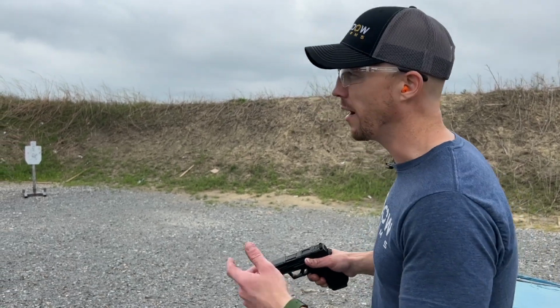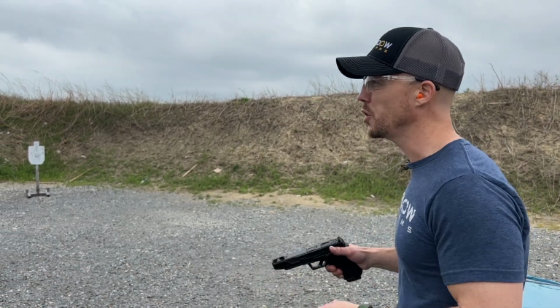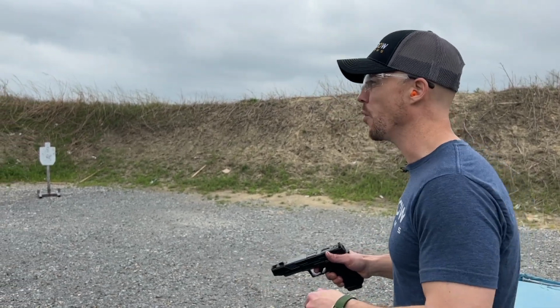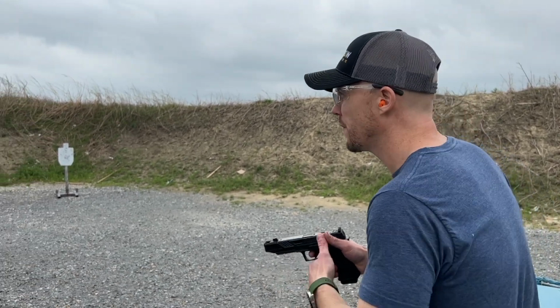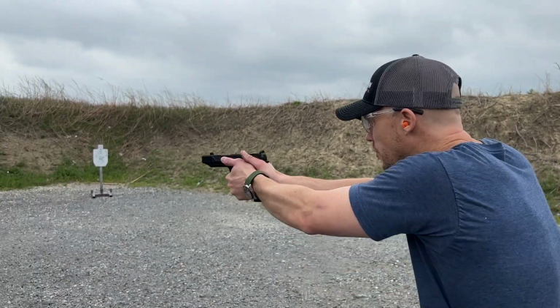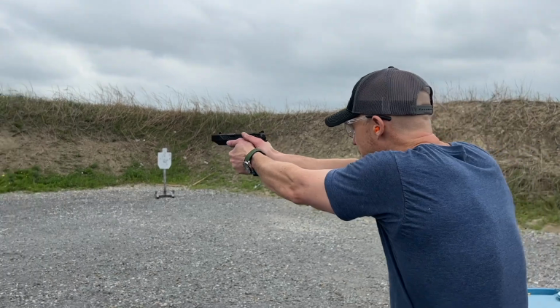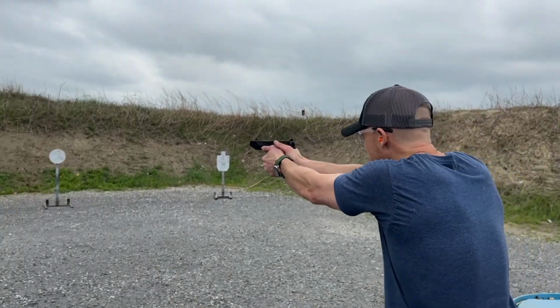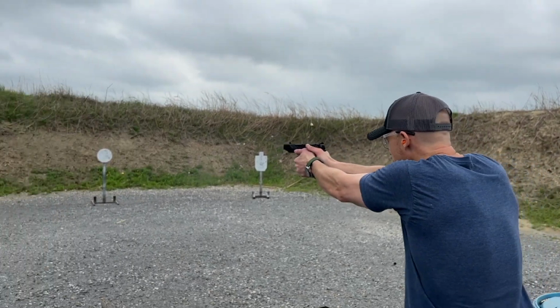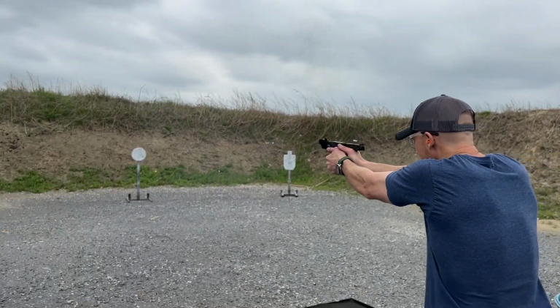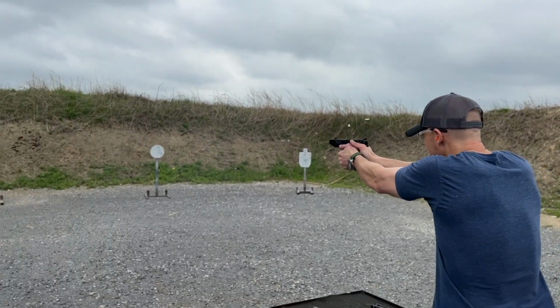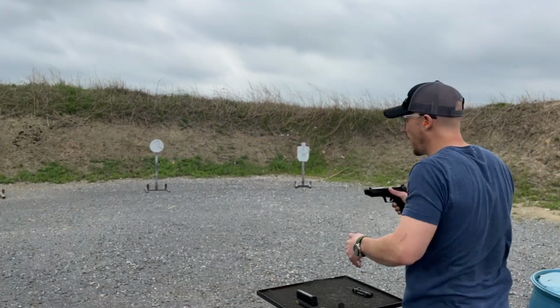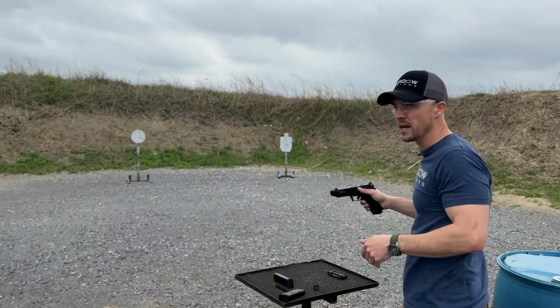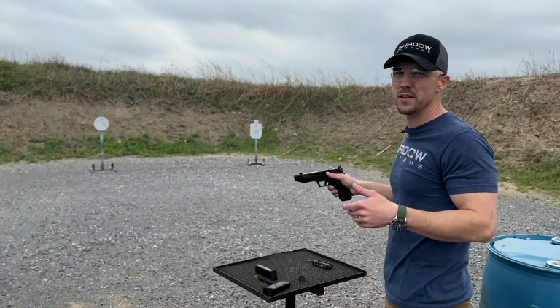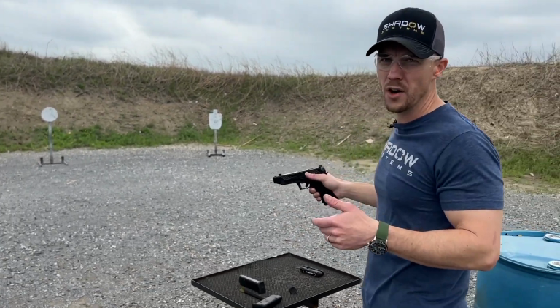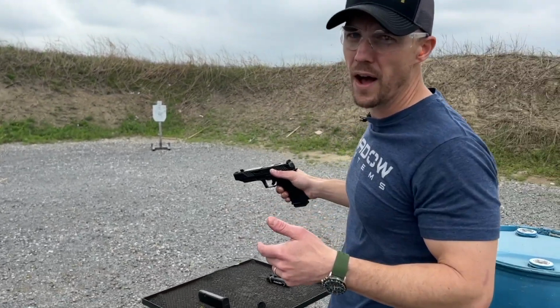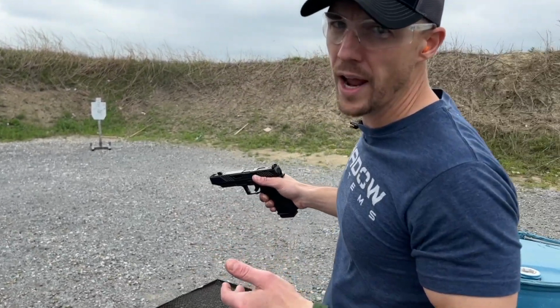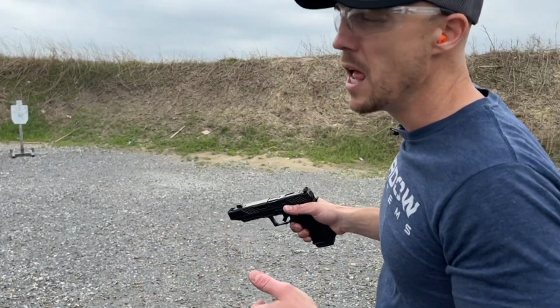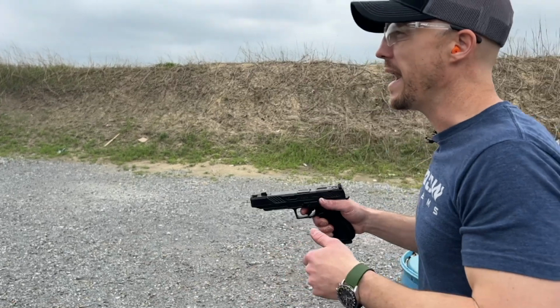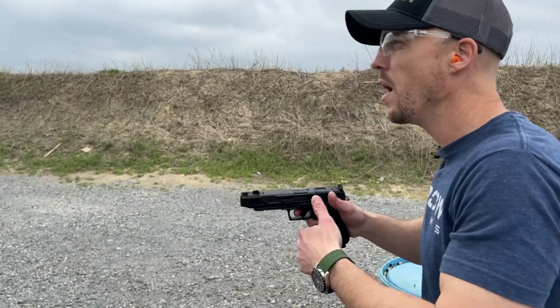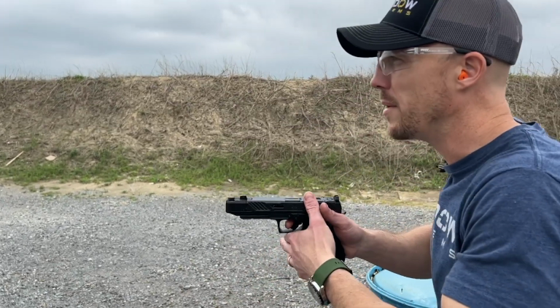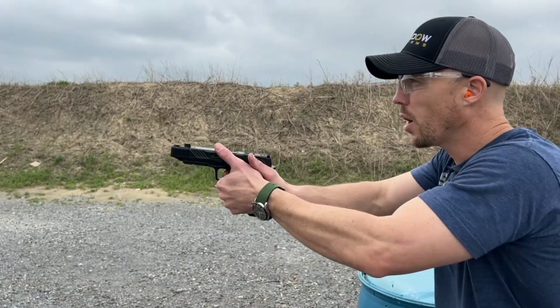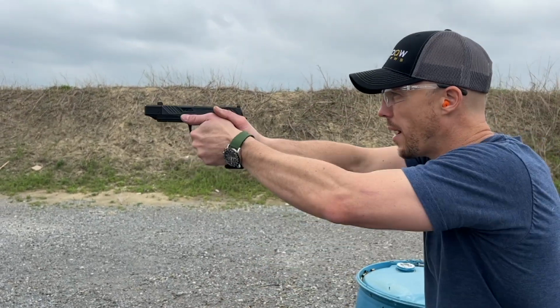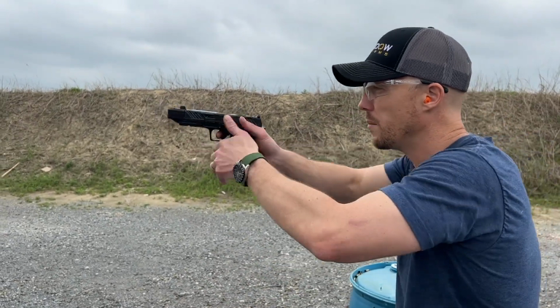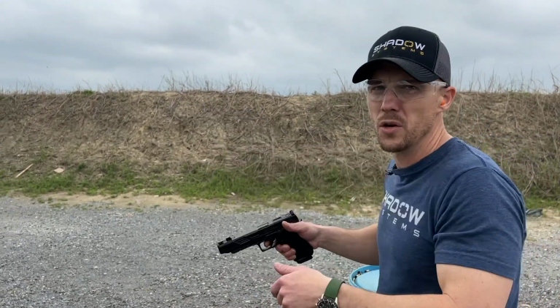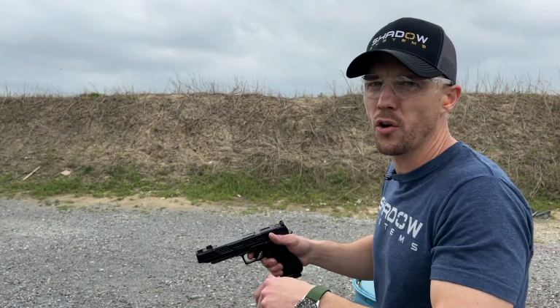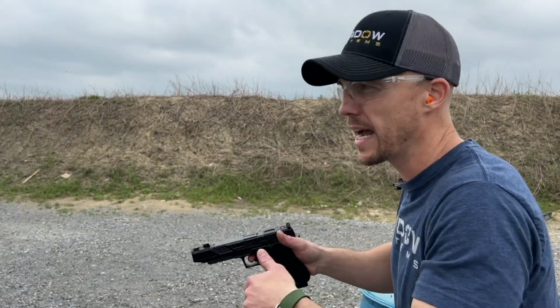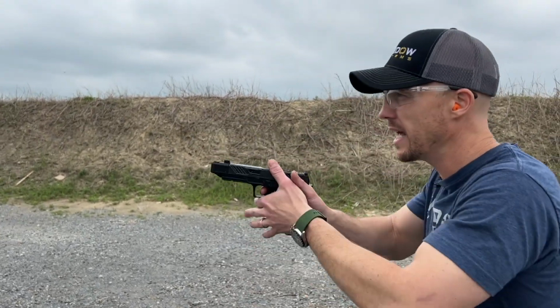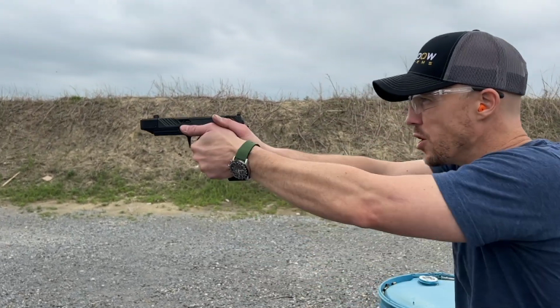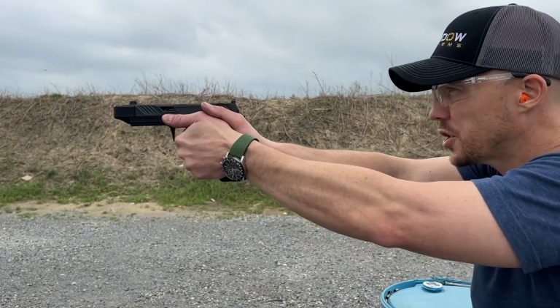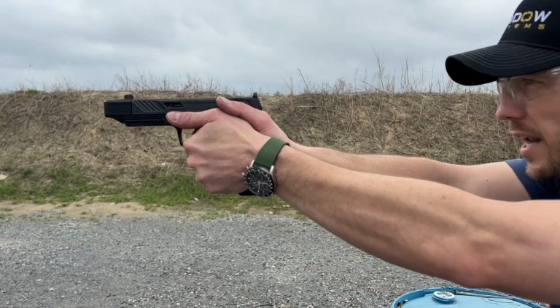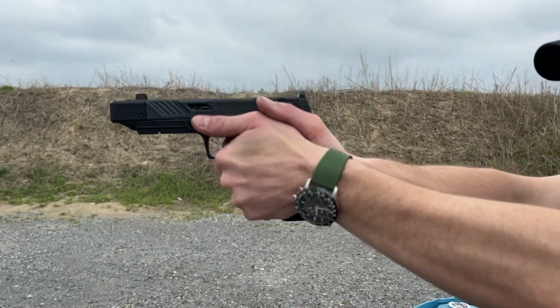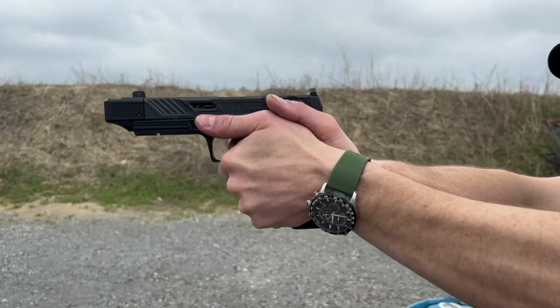I'll shoot the gun normally first. Gun runs fine. Now I'm going to shorten up my arms, use kind of crappy technique, and you'll watch the gun kind of have some issues.